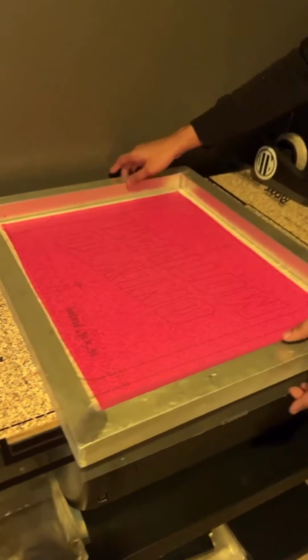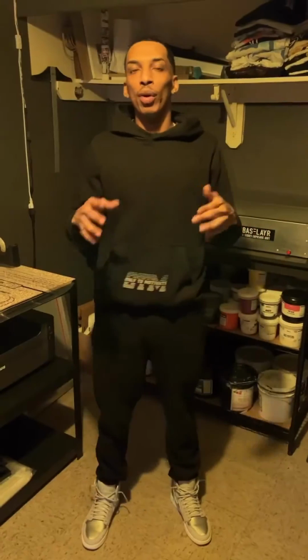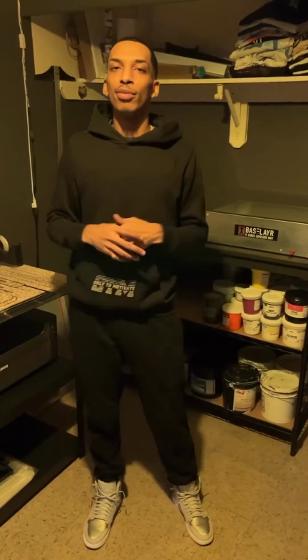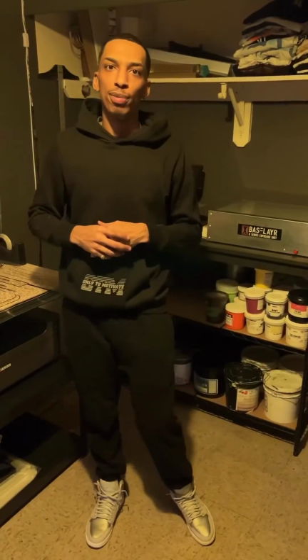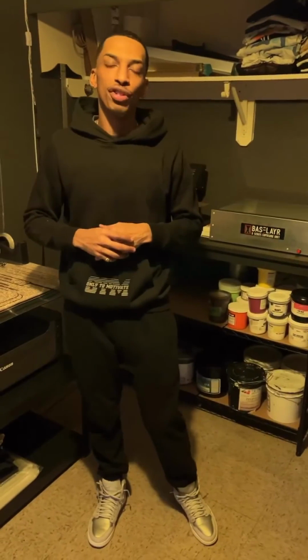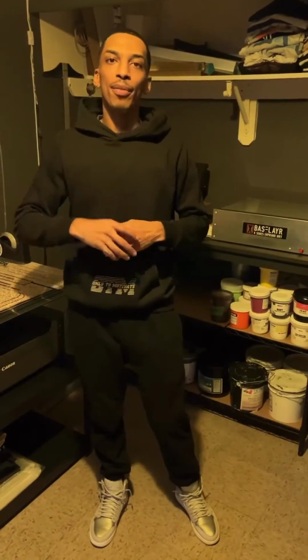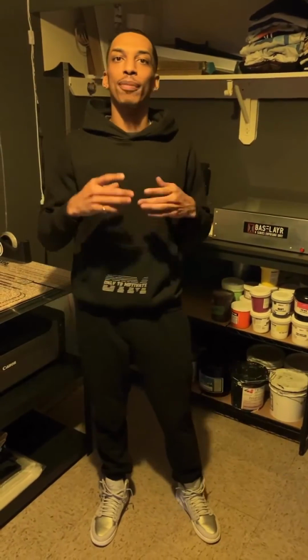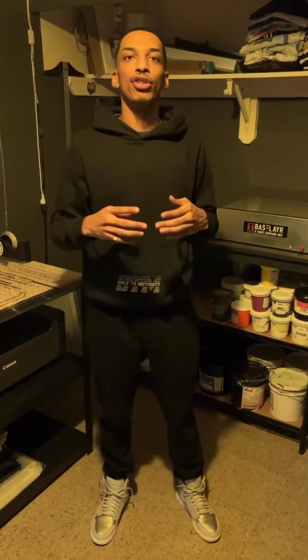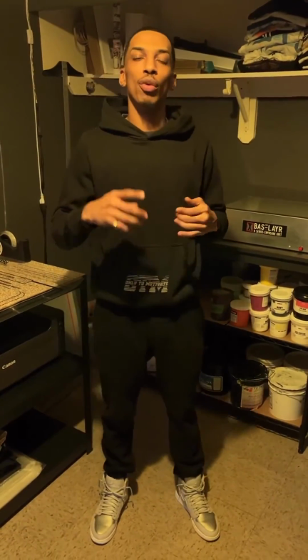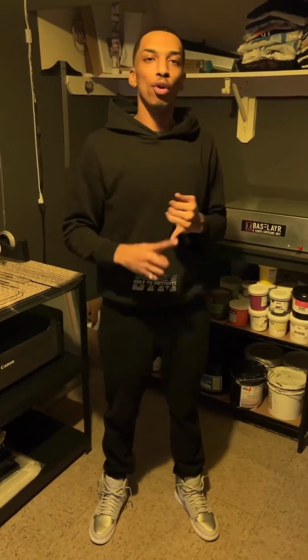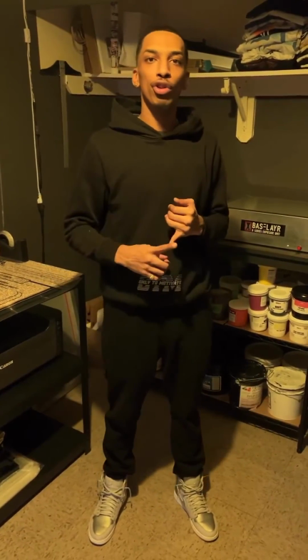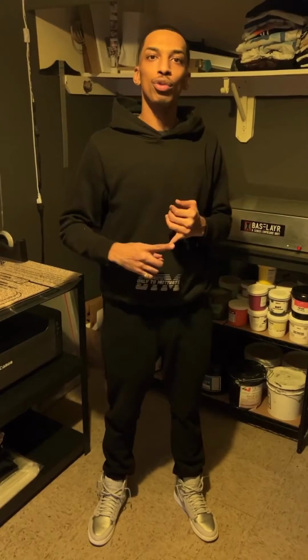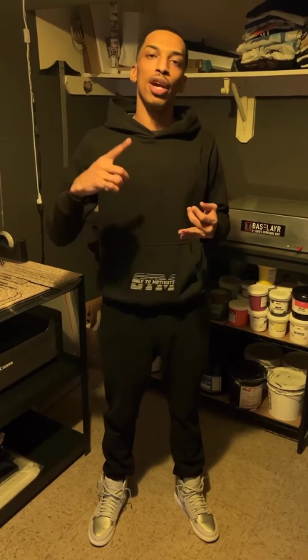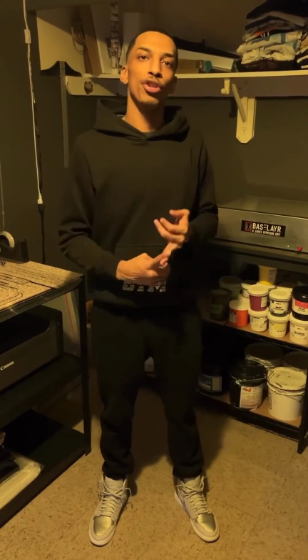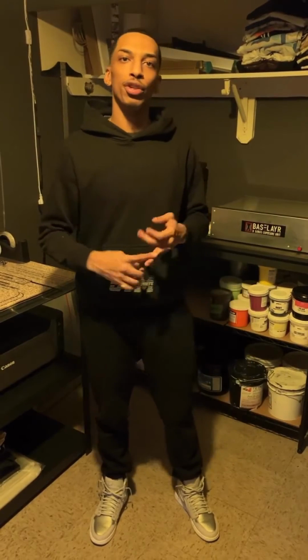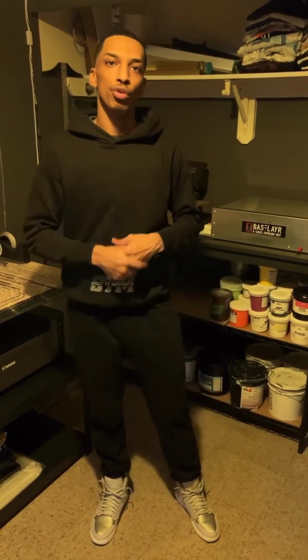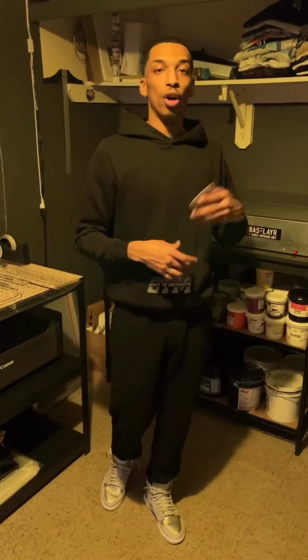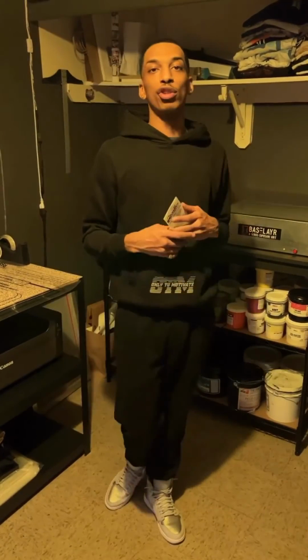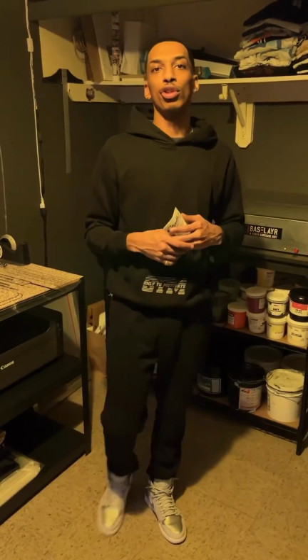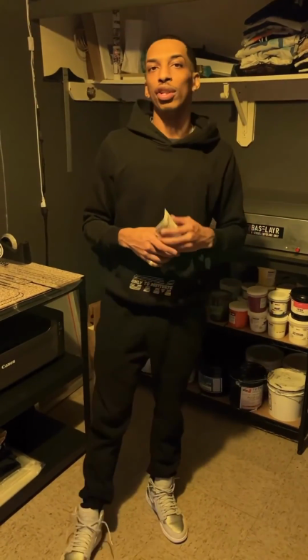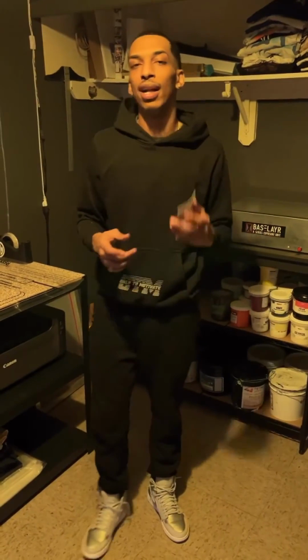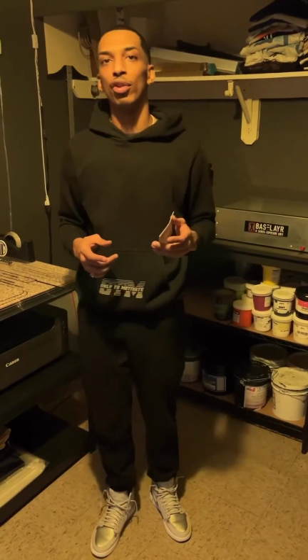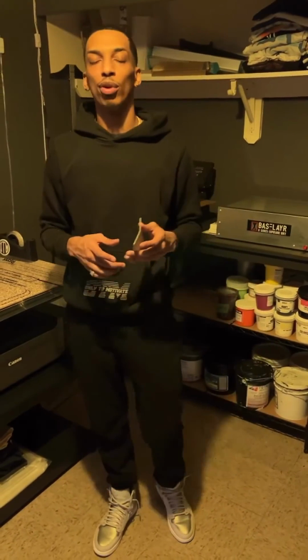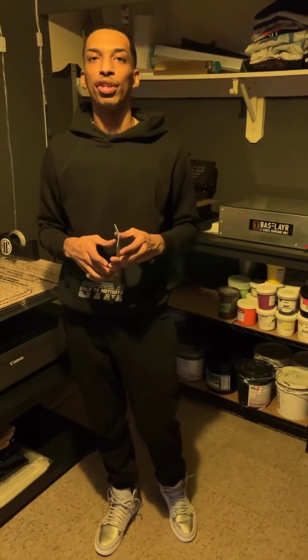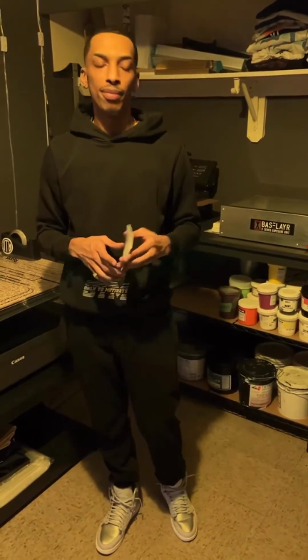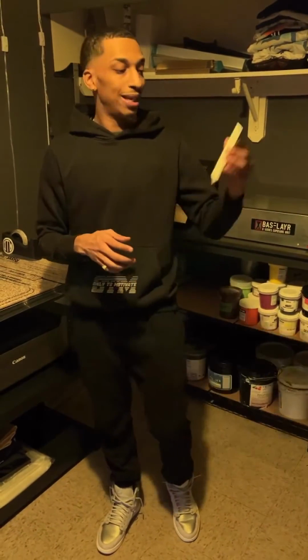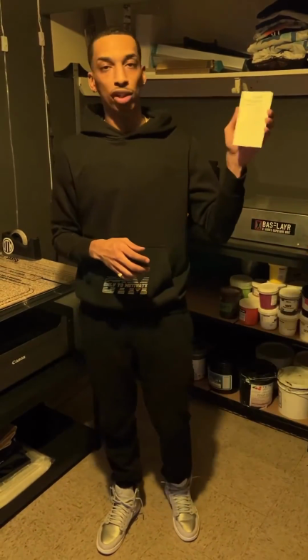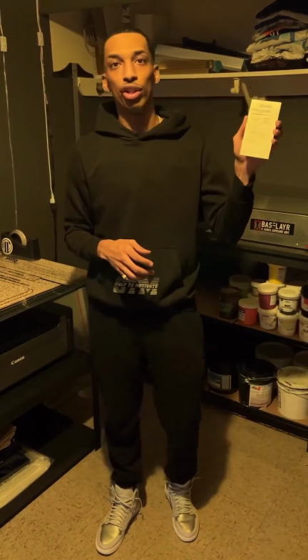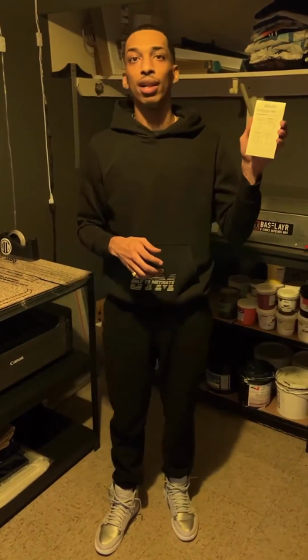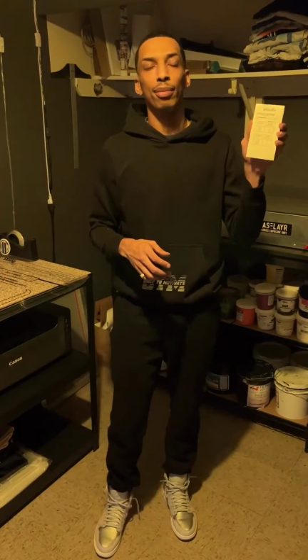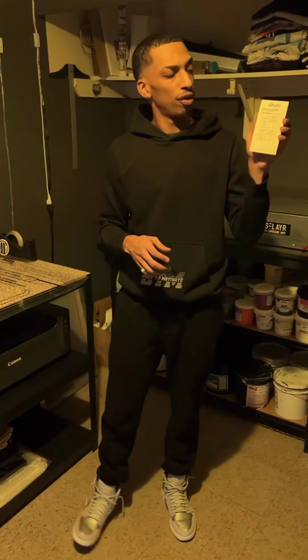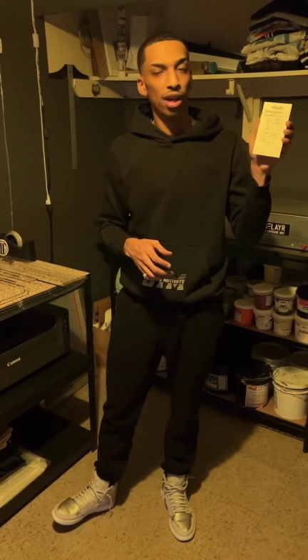When it comes to exposure time, it all depends on what emulsion you use and what unit you use. One great tool to use to dial in your exposure time is the exposure calculator by ScreenPrint Direct.